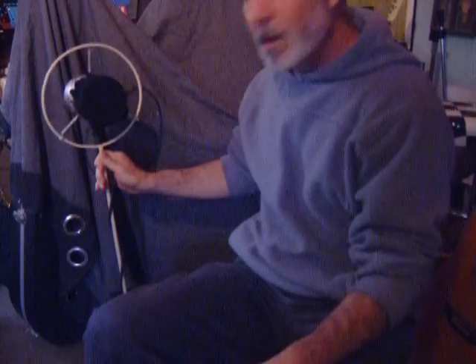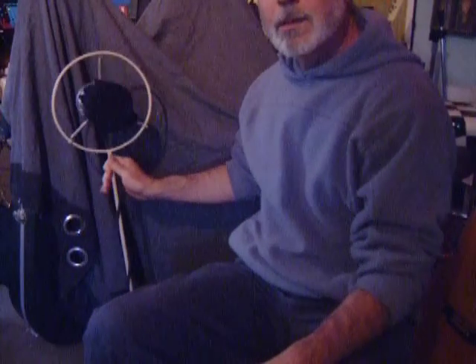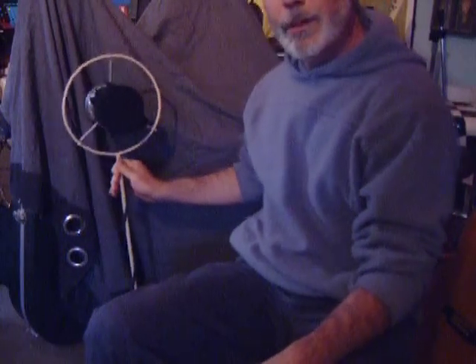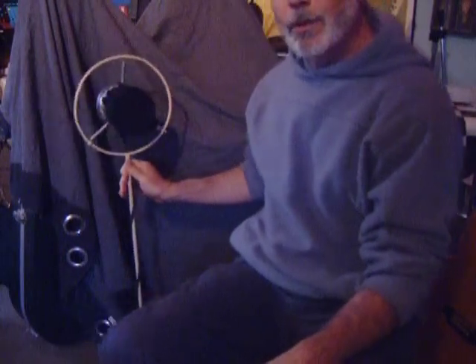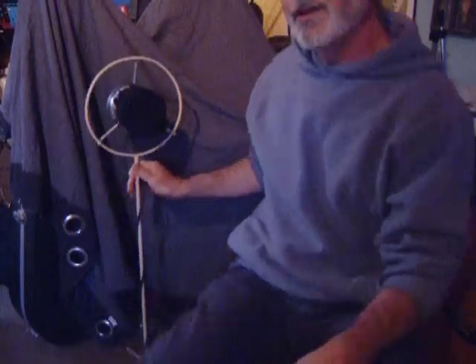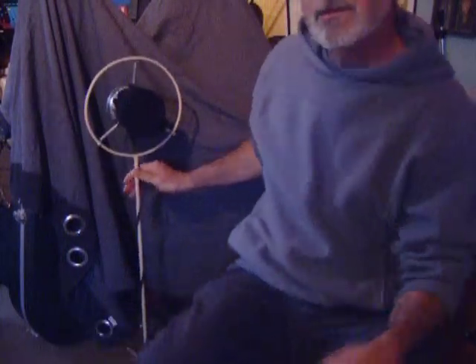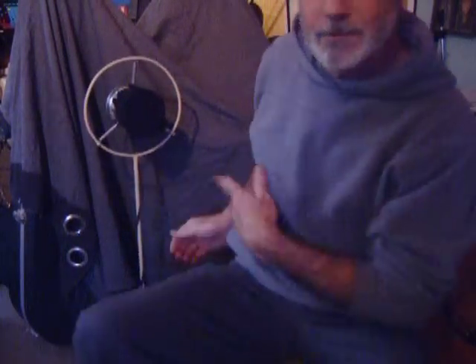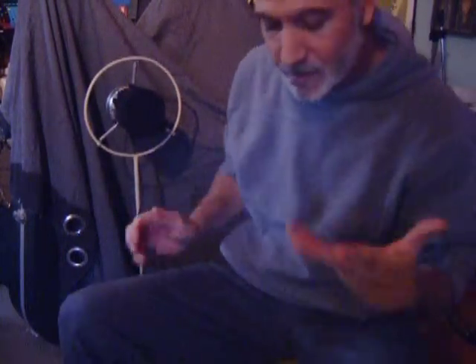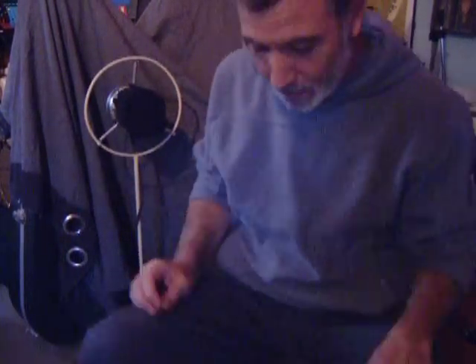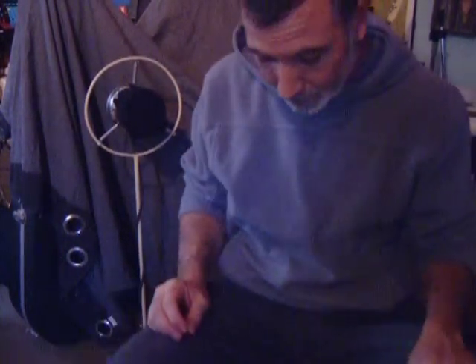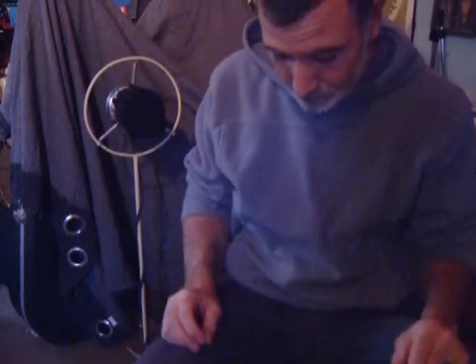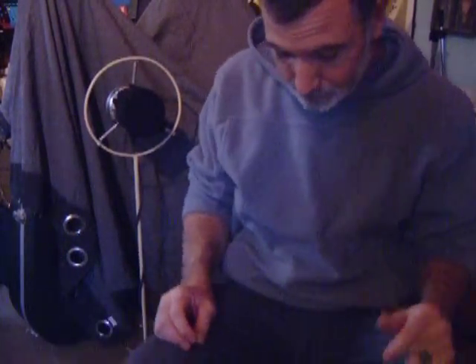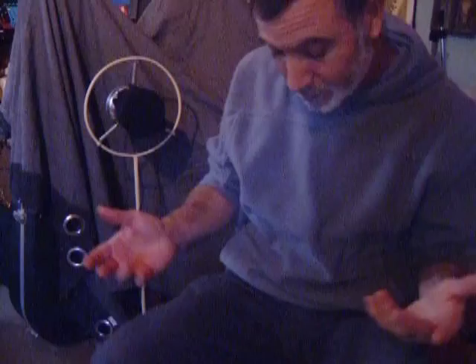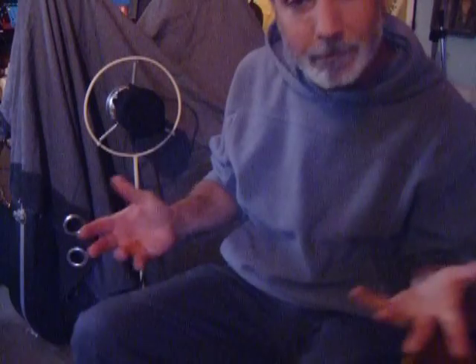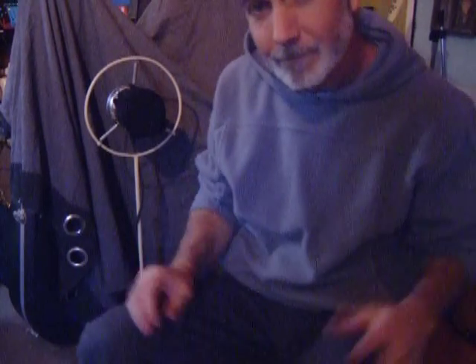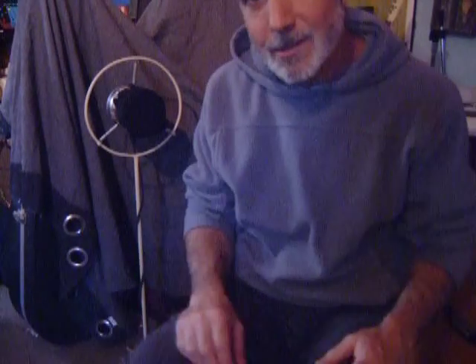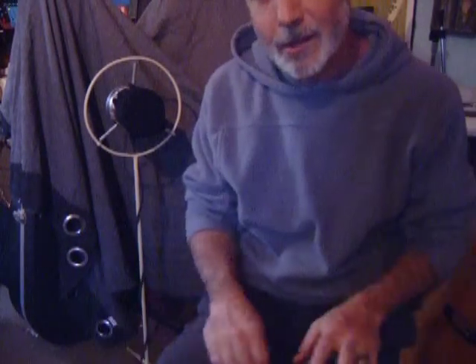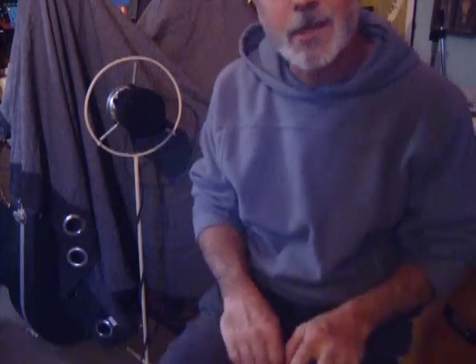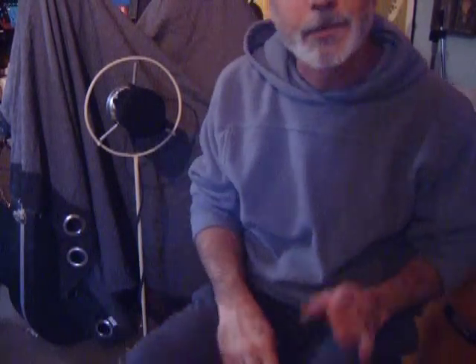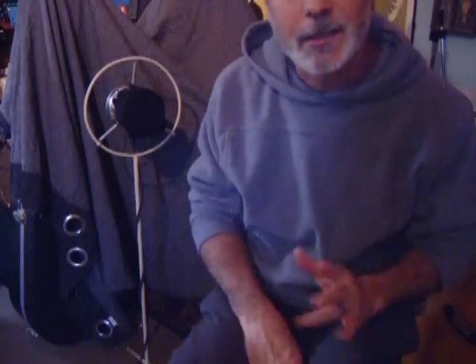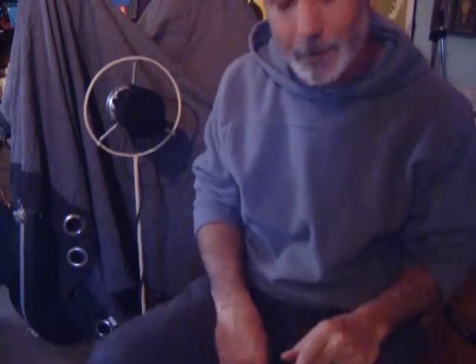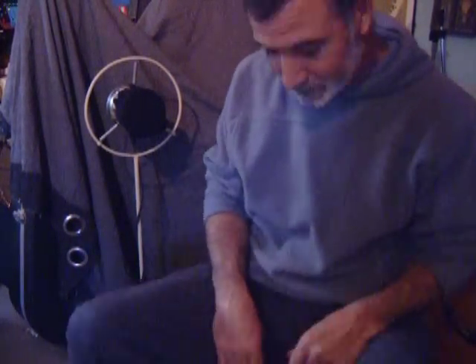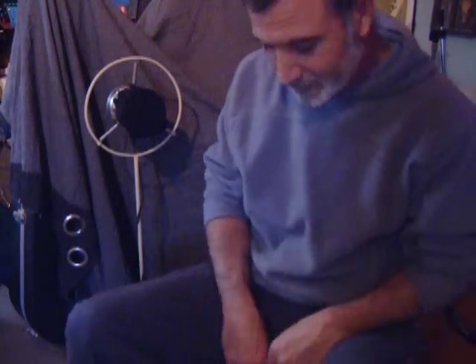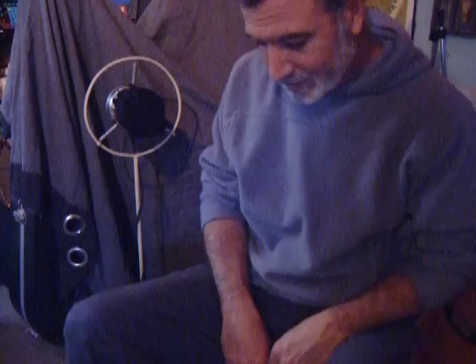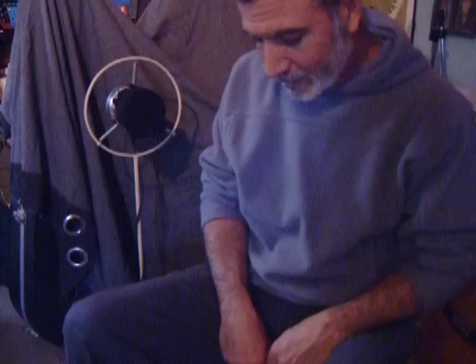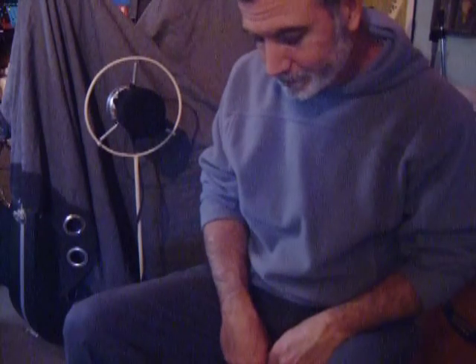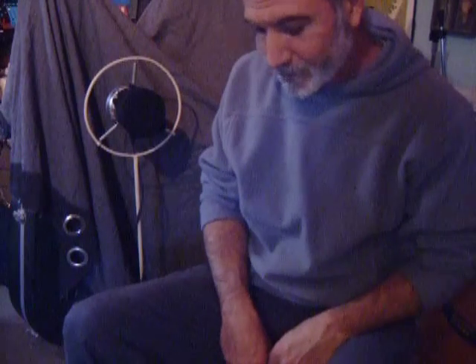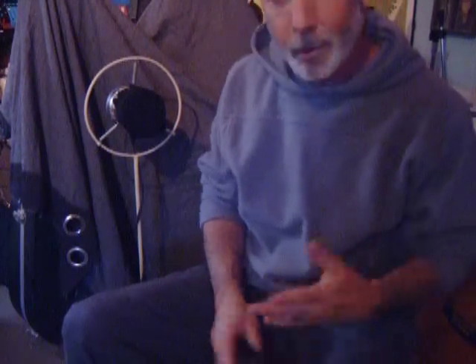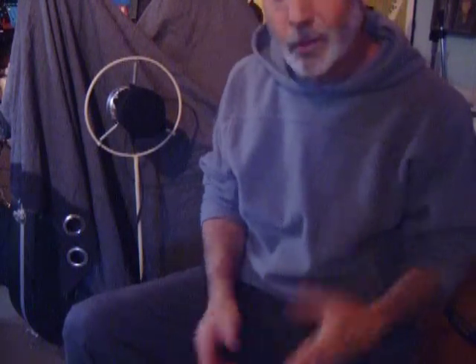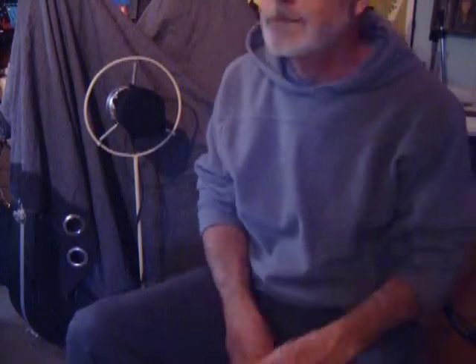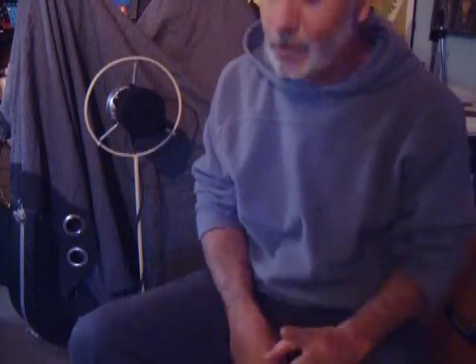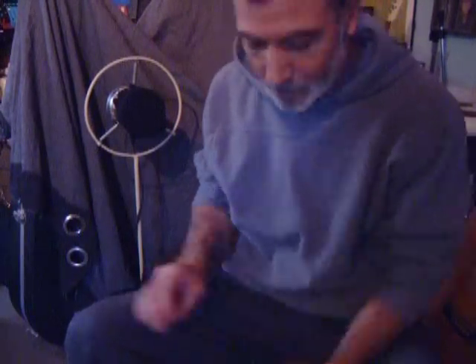You get a real good vintage, vintage sound out of it. It kind of sounds like you're singing into a tin can, but... If you want to build one, good luck.